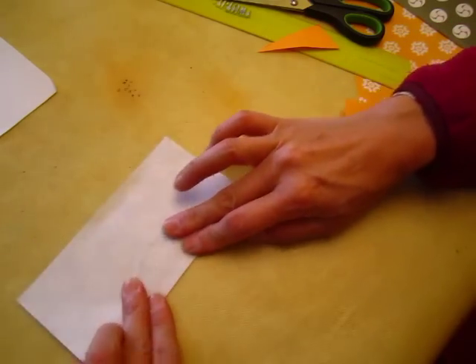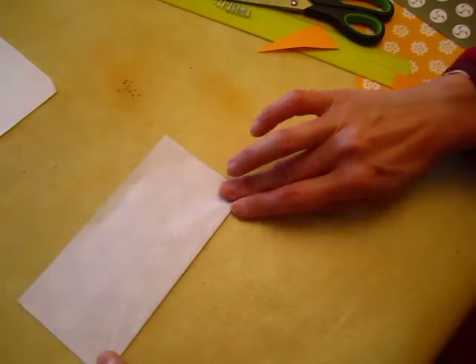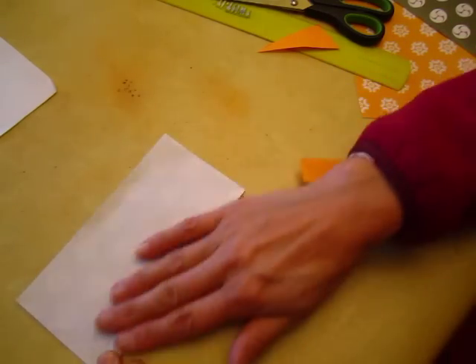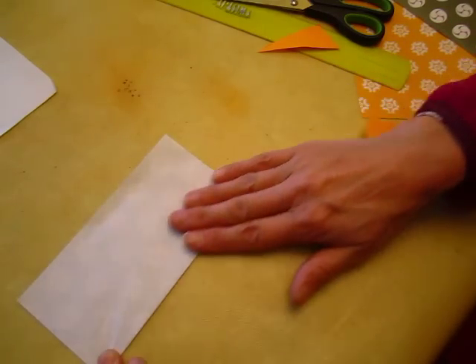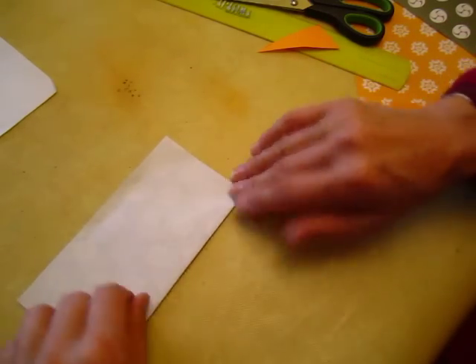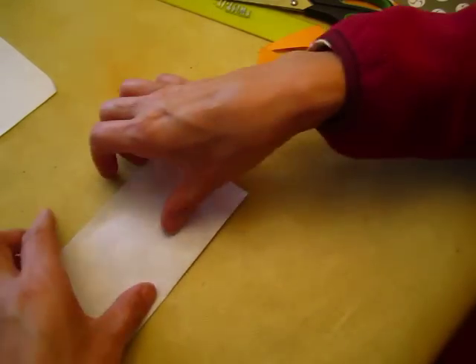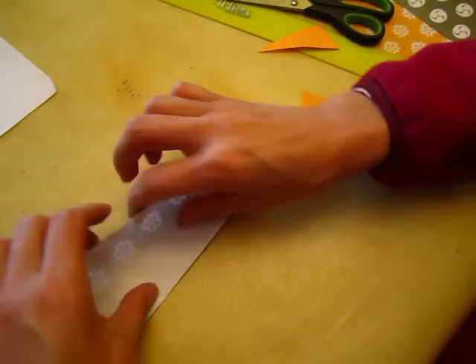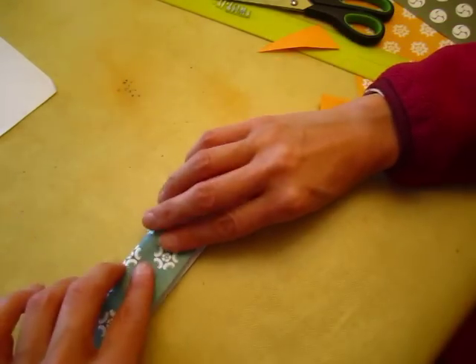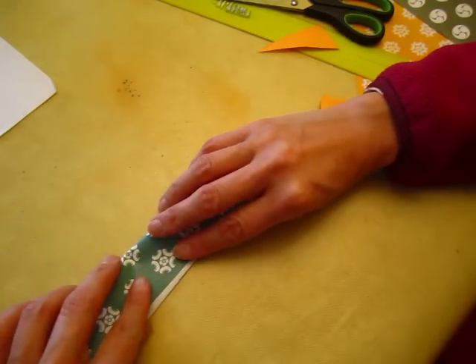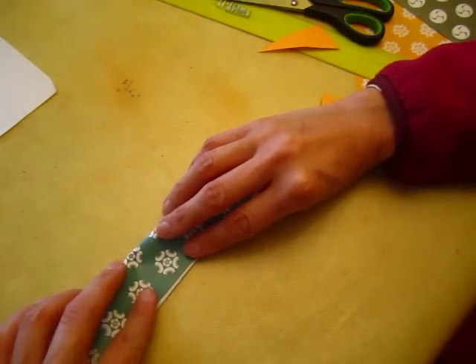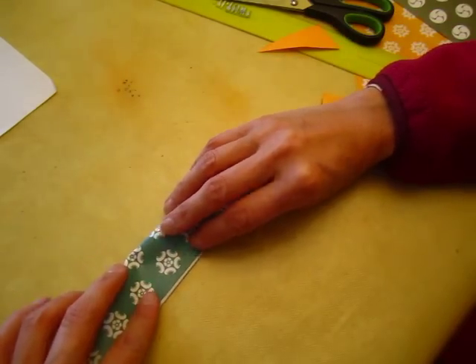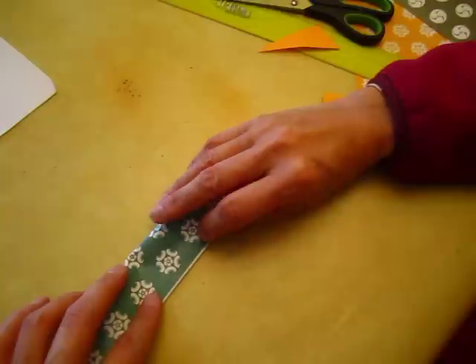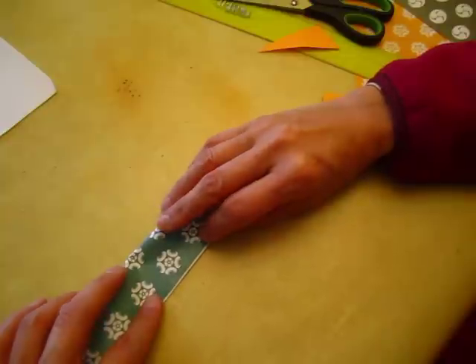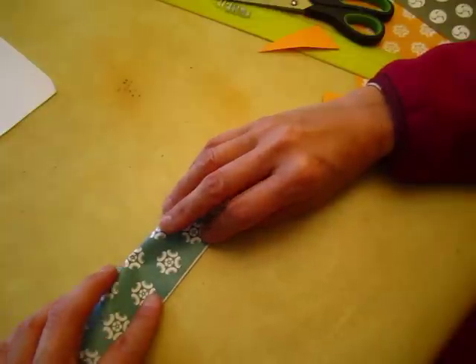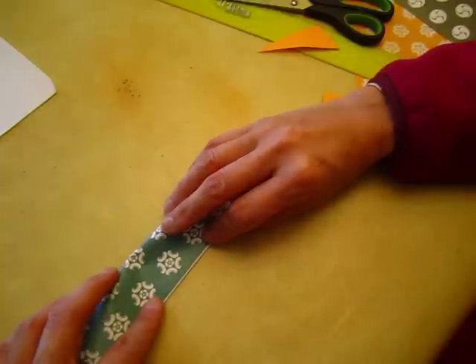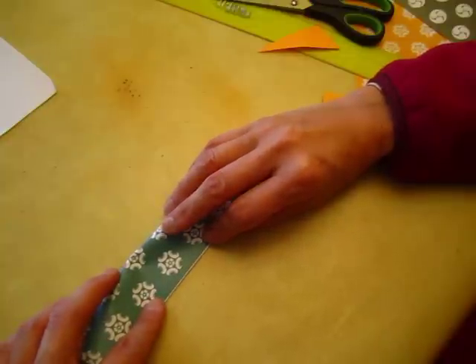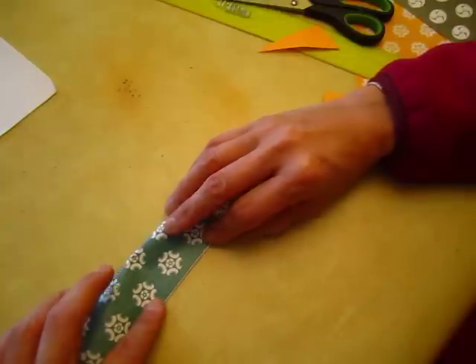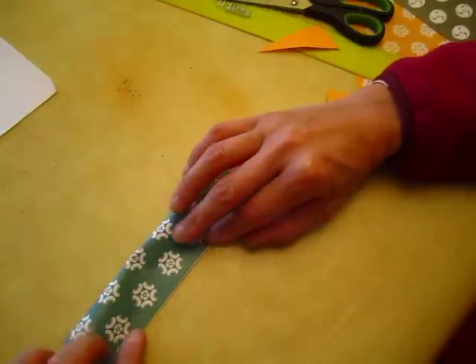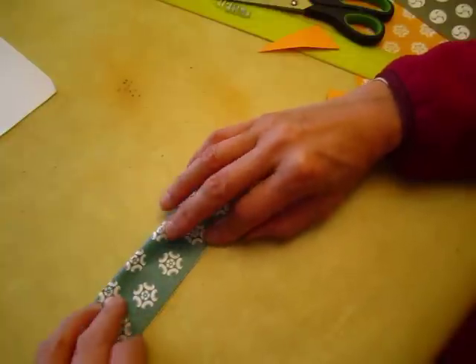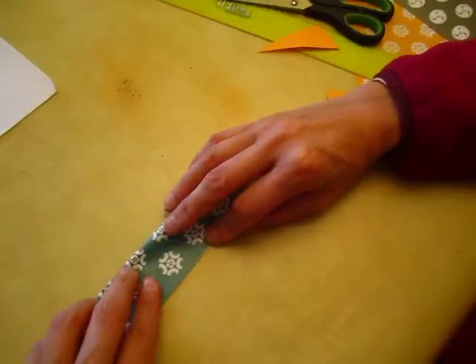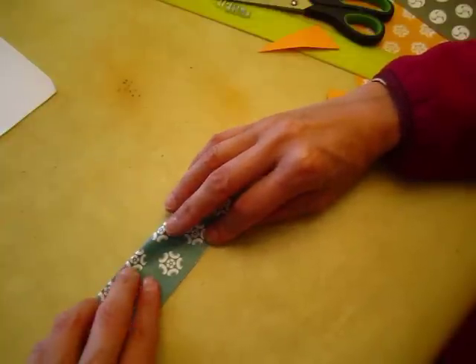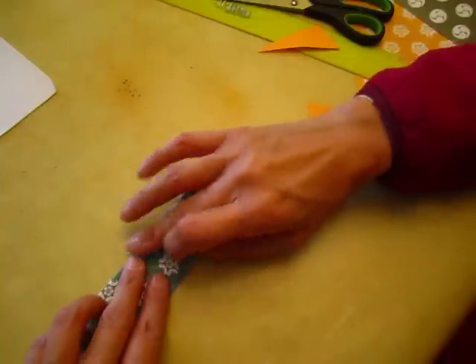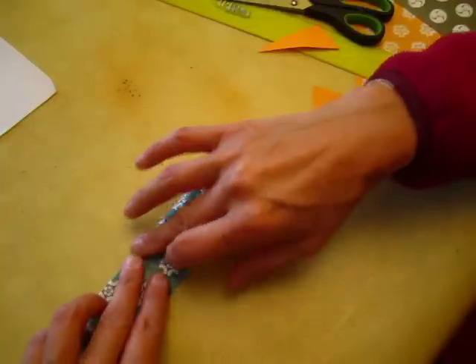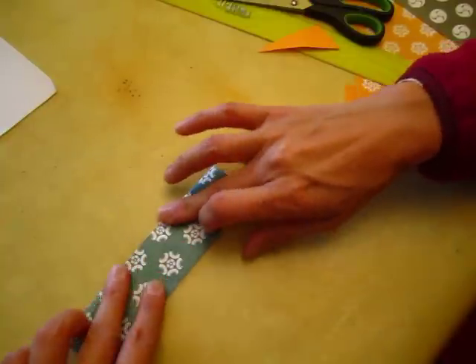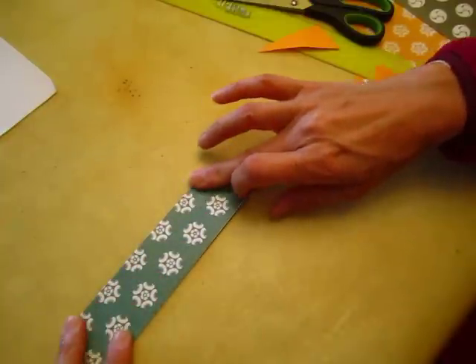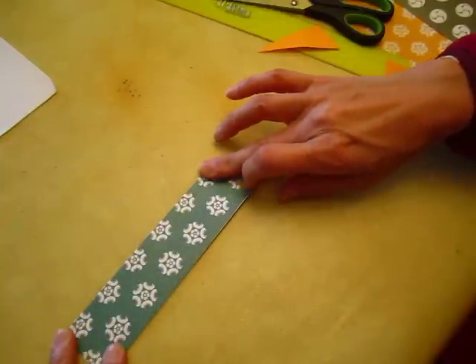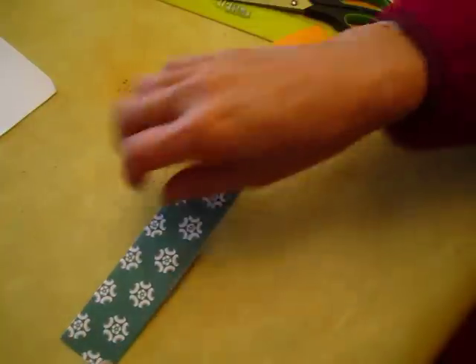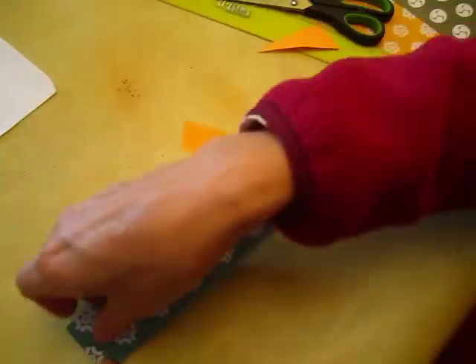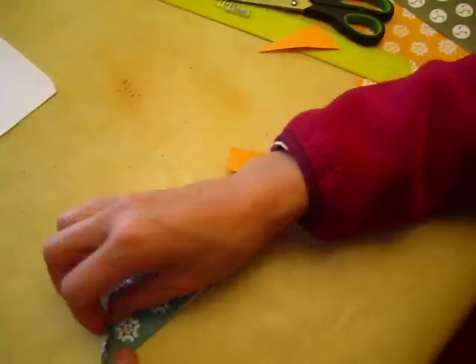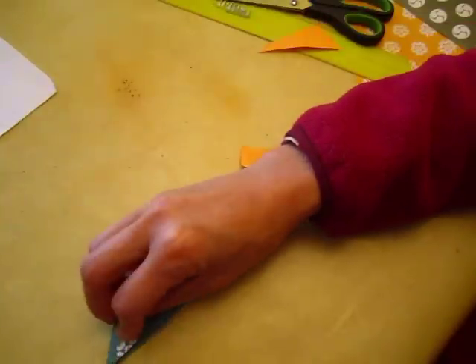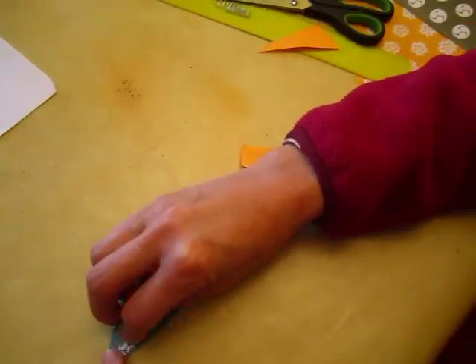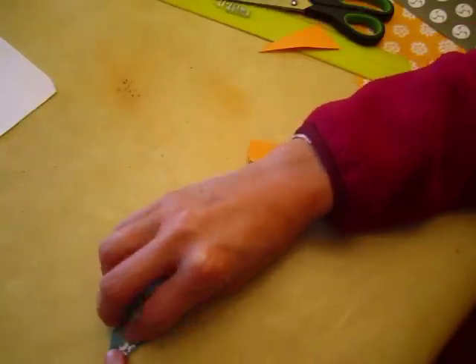Origami or paper folding is always symmetric — the majority of paper folding is symmetric, right? So we do fold it one time, one big bite — count.